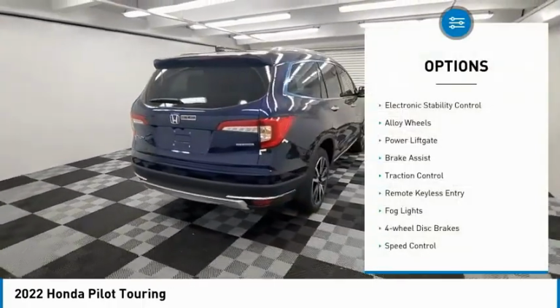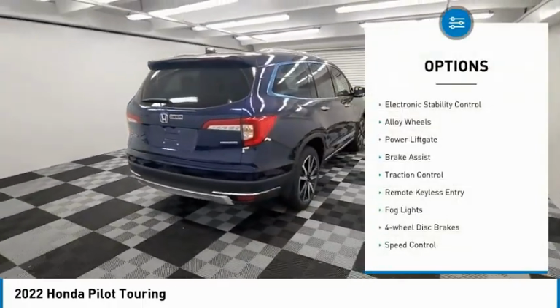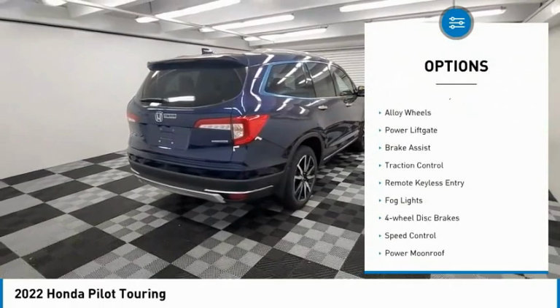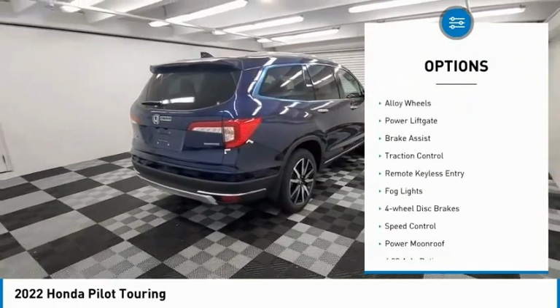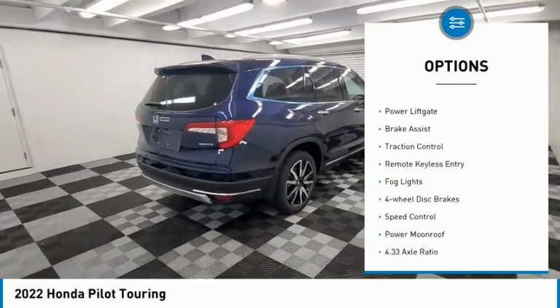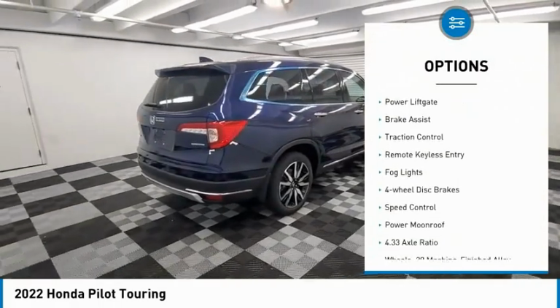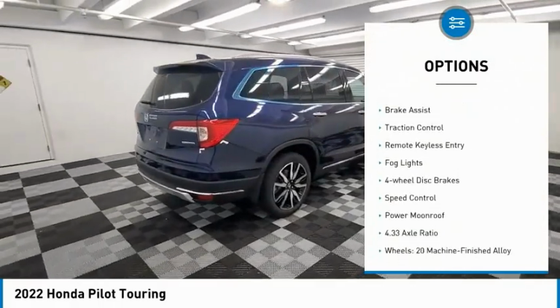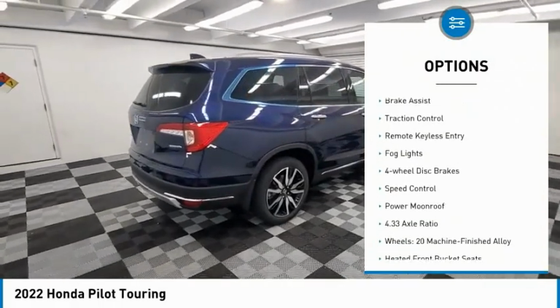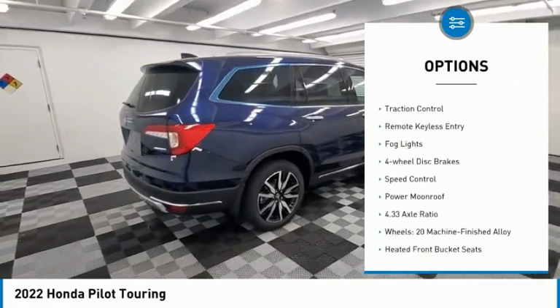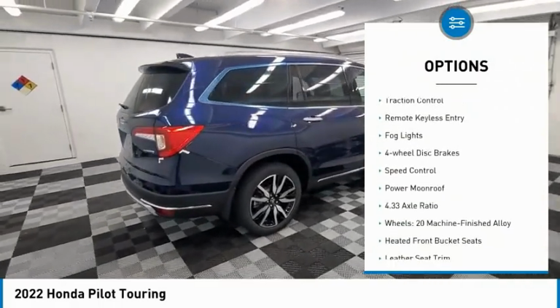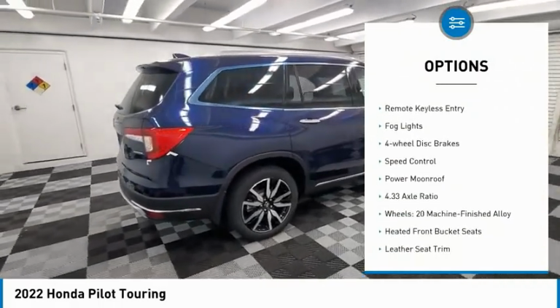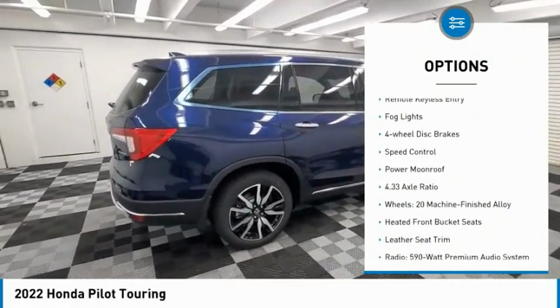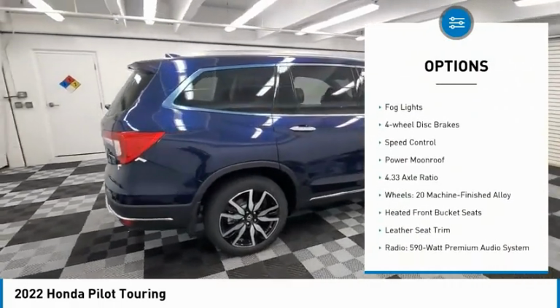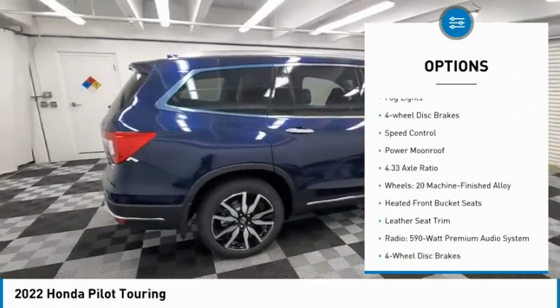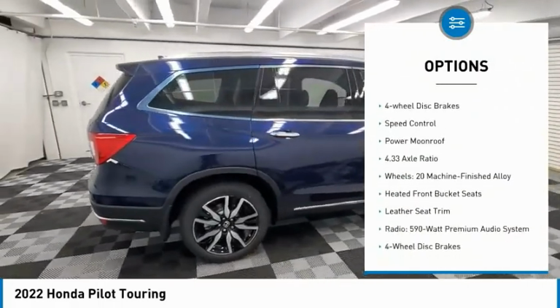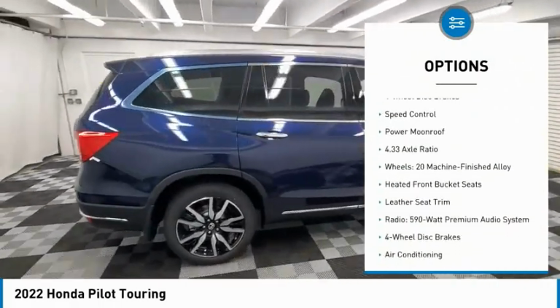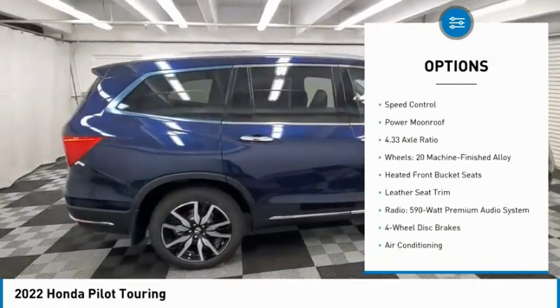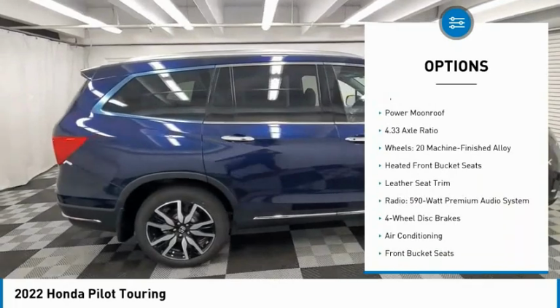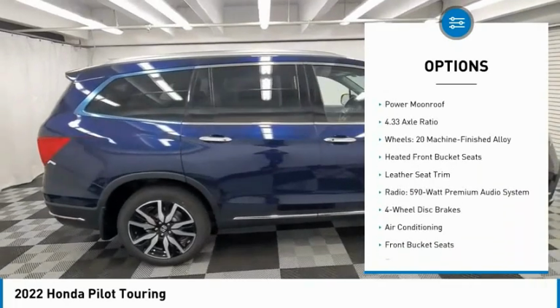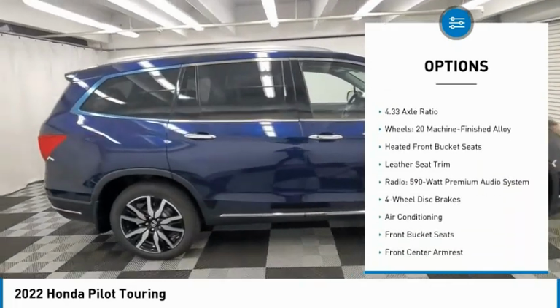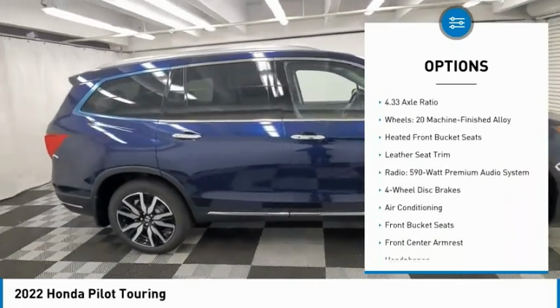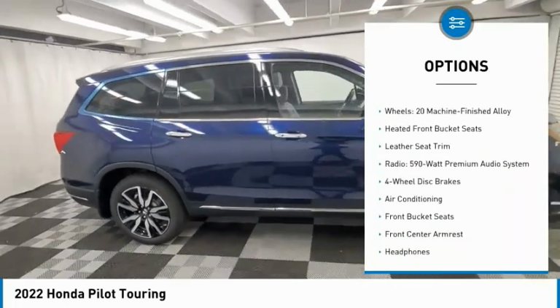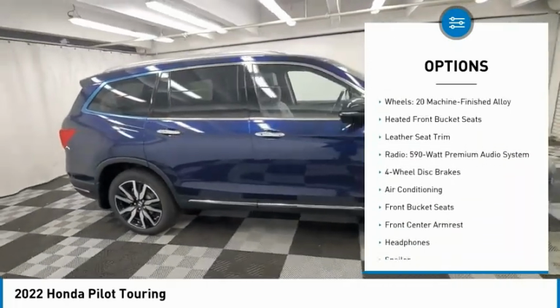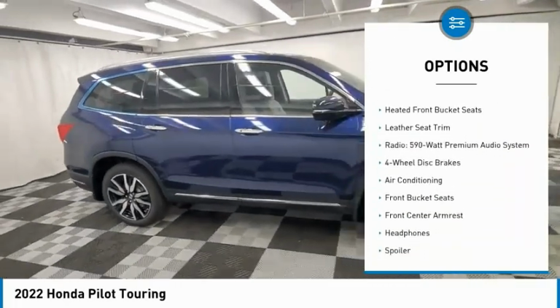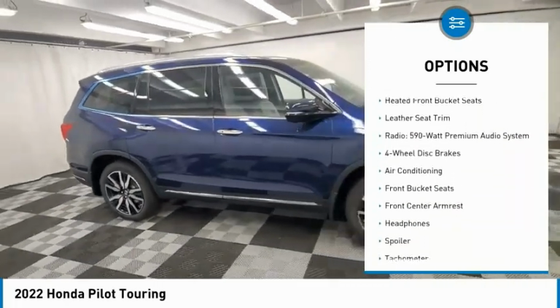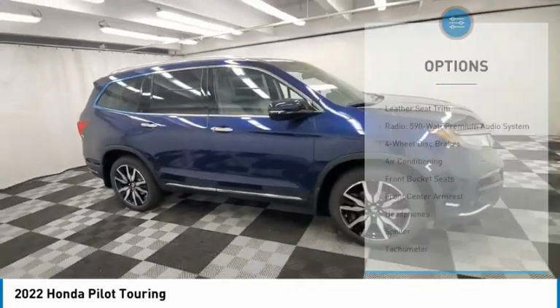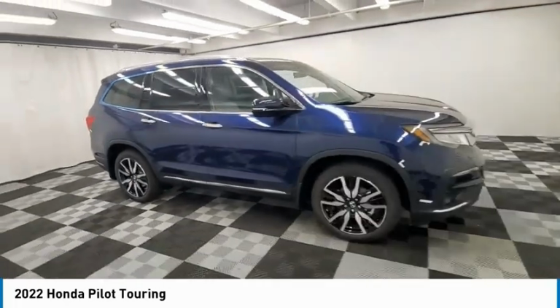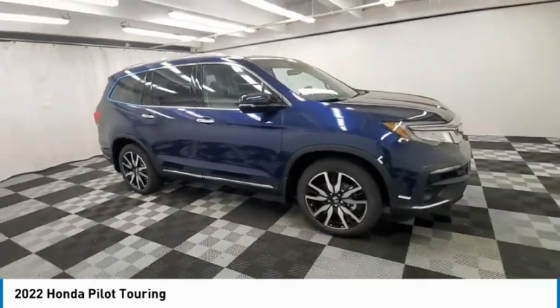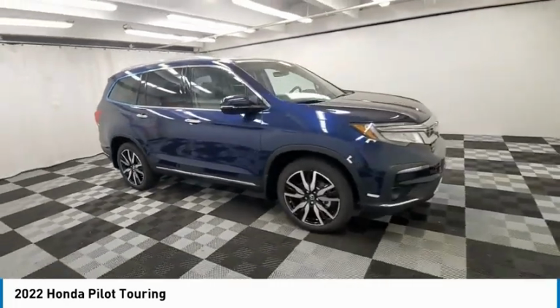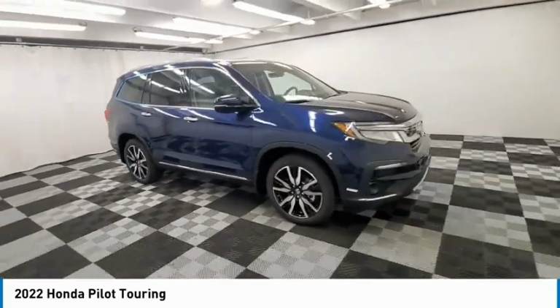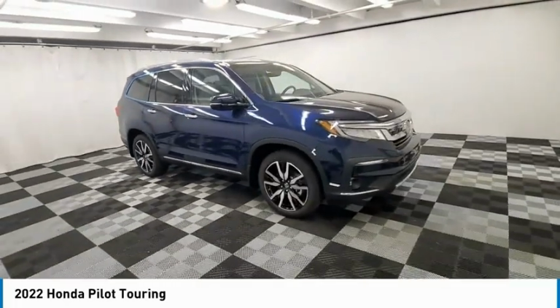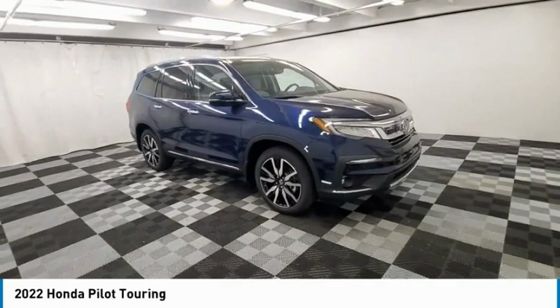Electronic Stability Control, Alloy Wheels, Power Lift Gate, Brake Assist, Traction Control, Remote Keyless Entry, Fog Lights, 4-Wheel Disc Brakes, Speed Control.